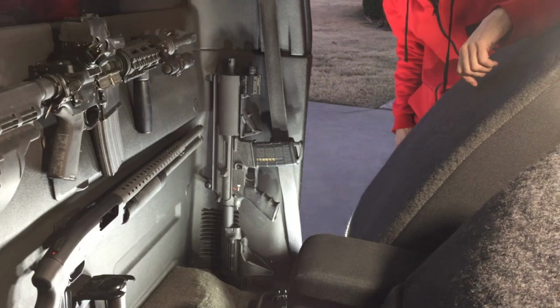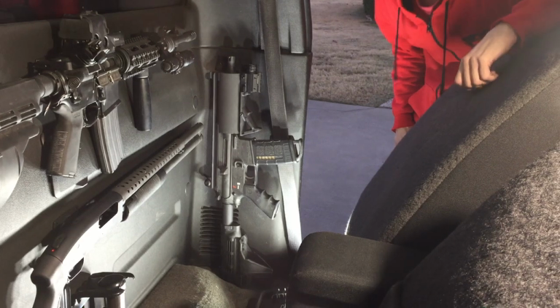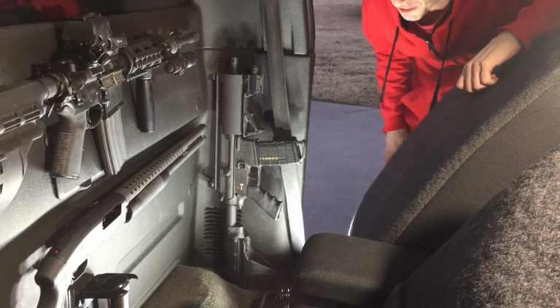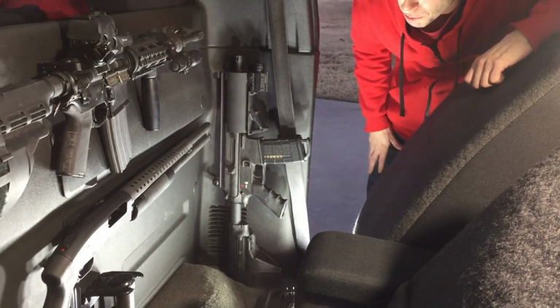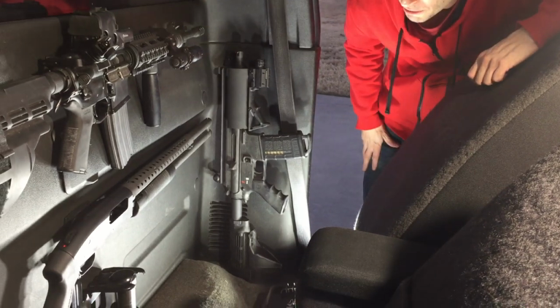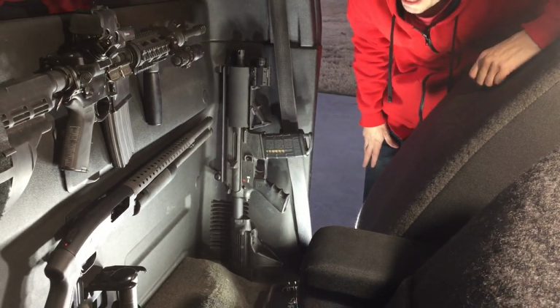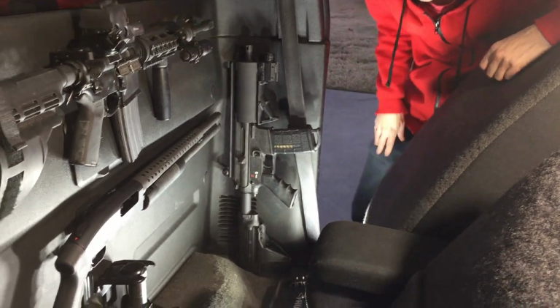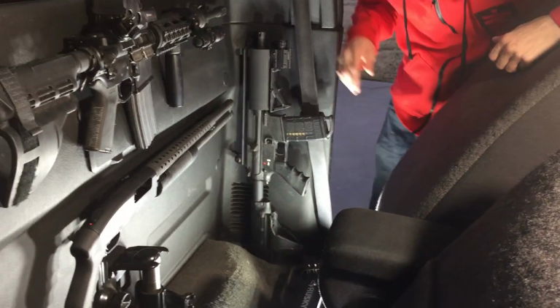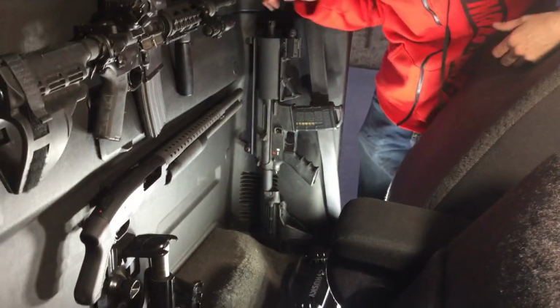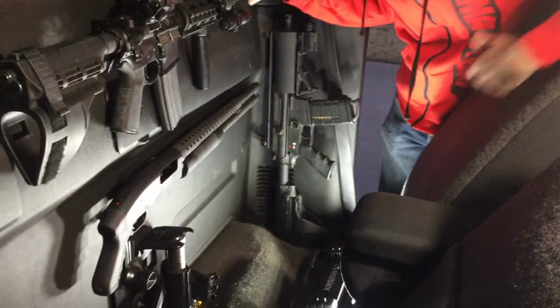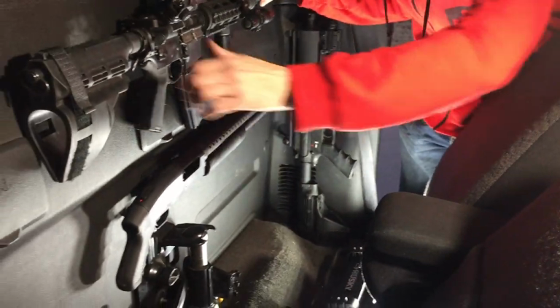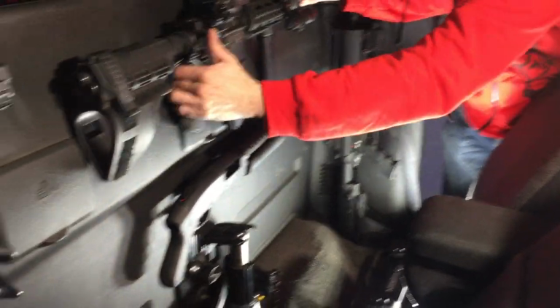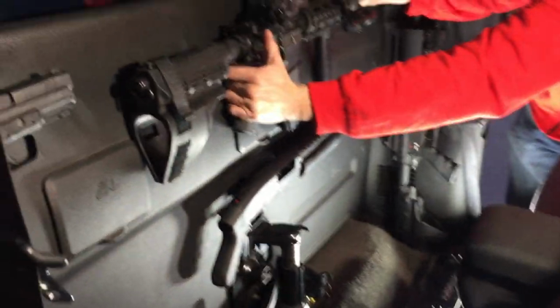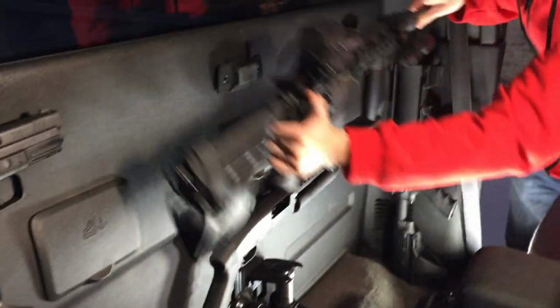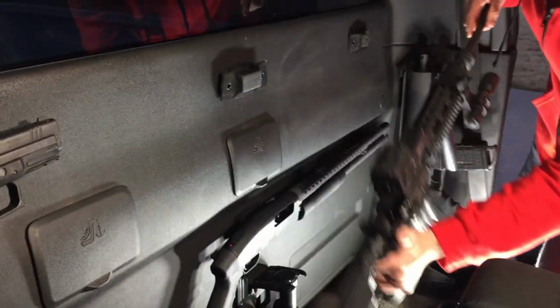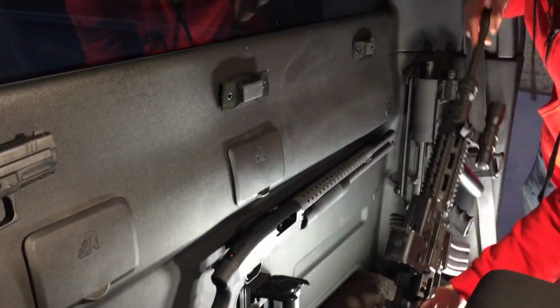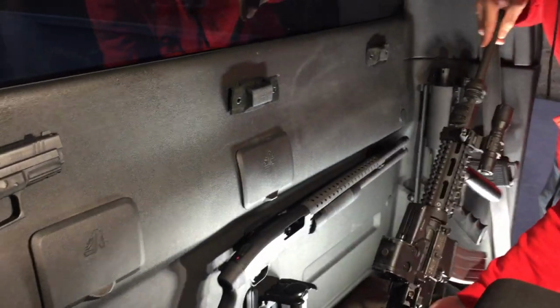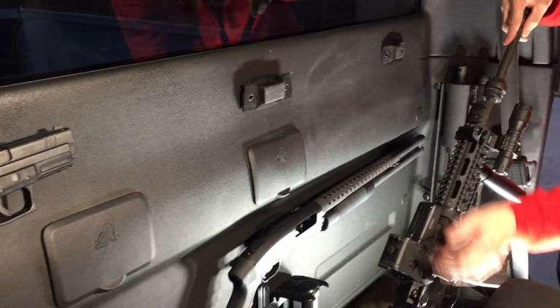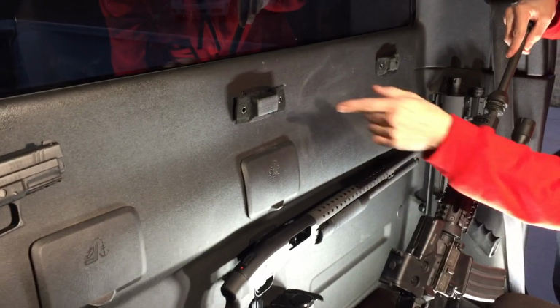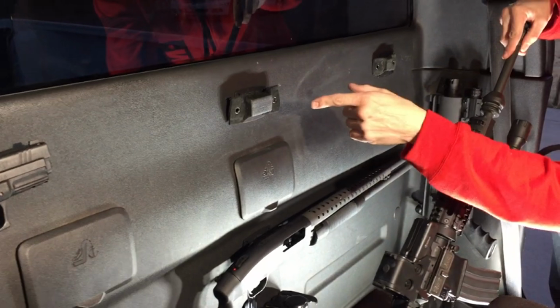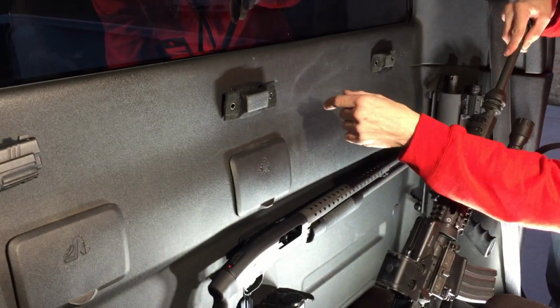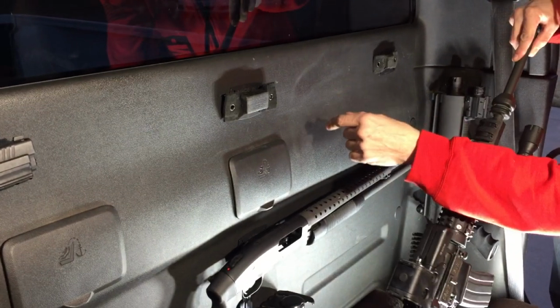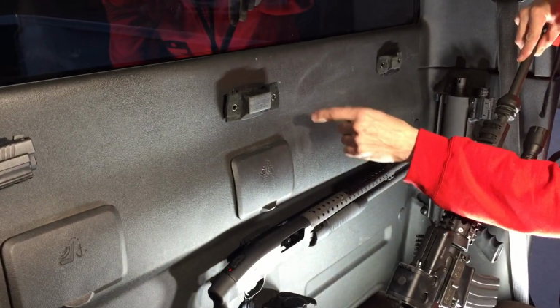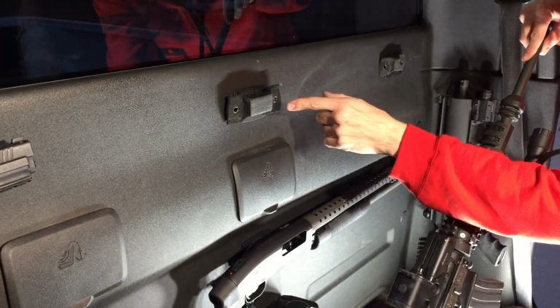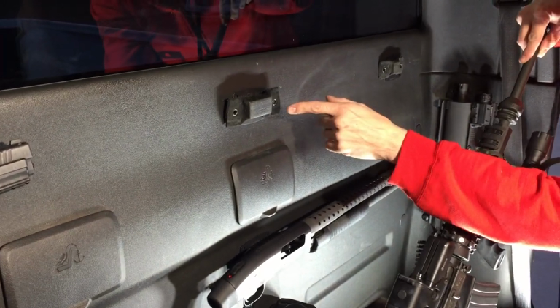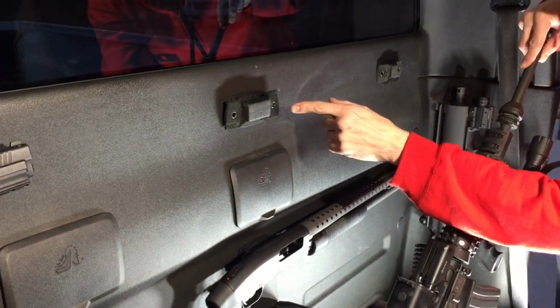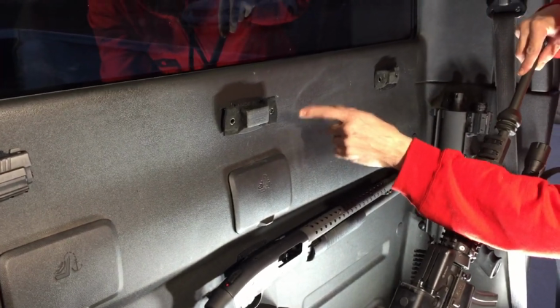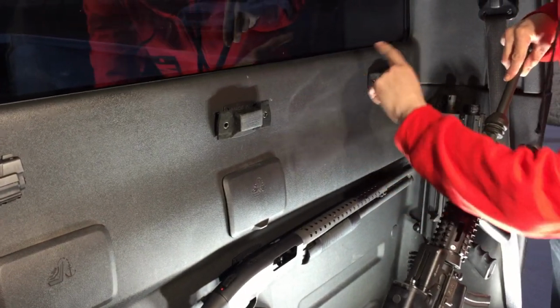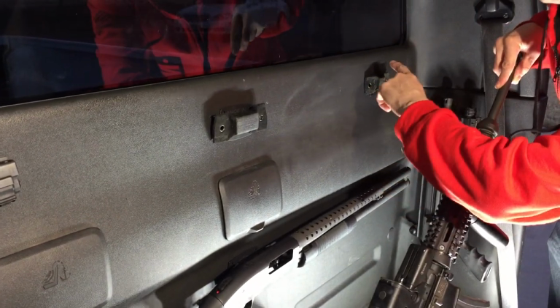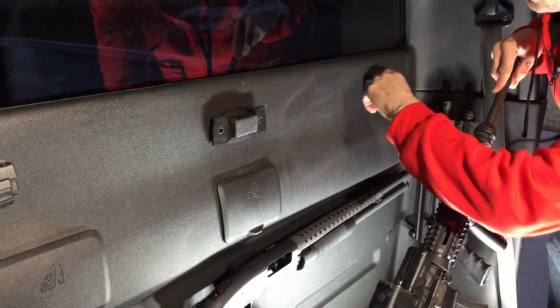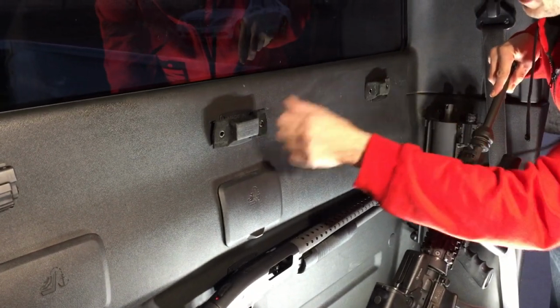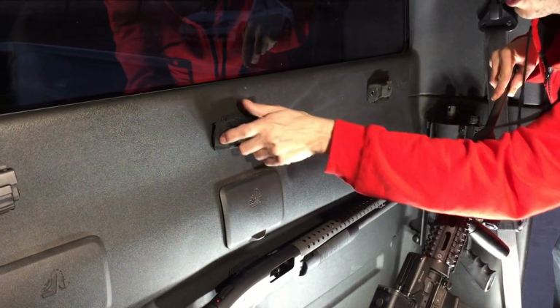Hey guys, this is Brad with Magbar. I just wanted to go over our powerful magnetic mounting system. Holding up this AR-15 is our powerful Magbar XL and our standard Magbar.